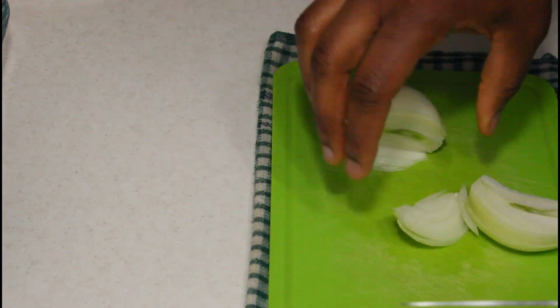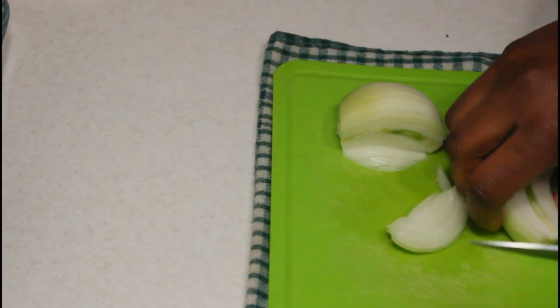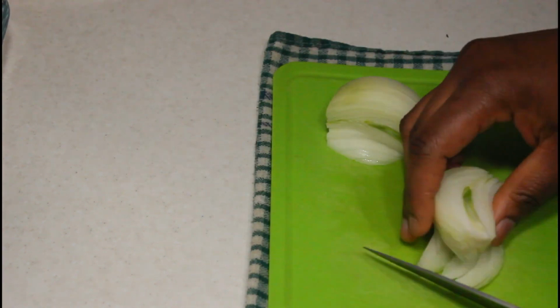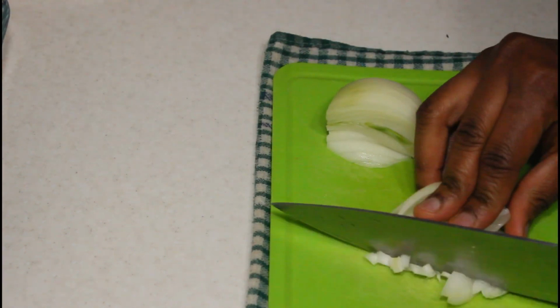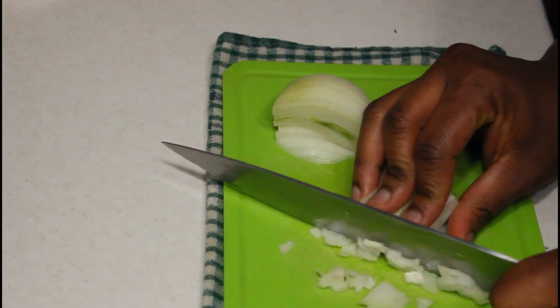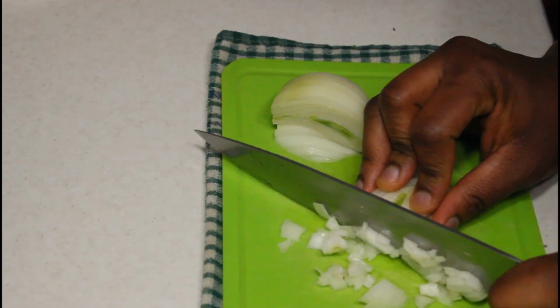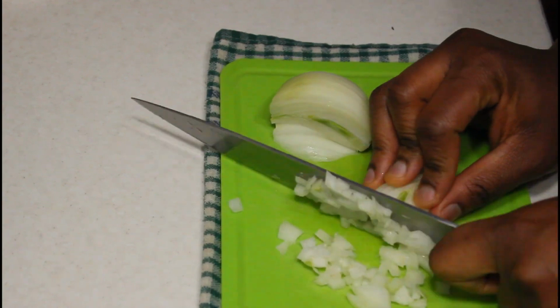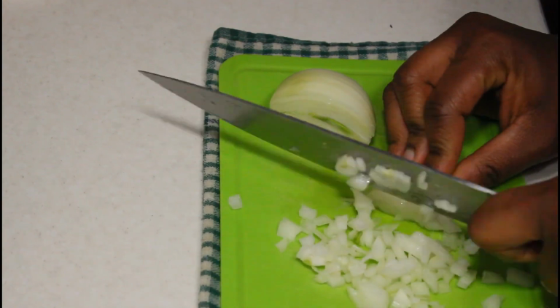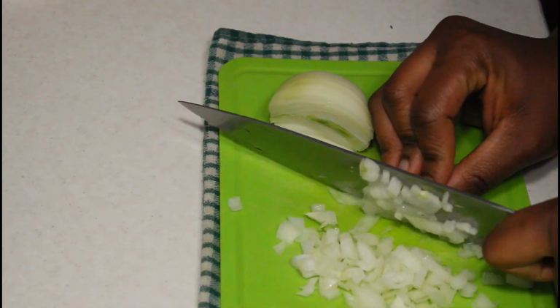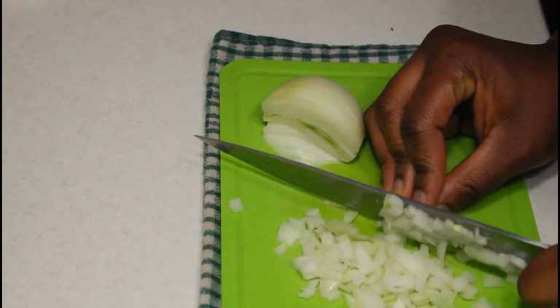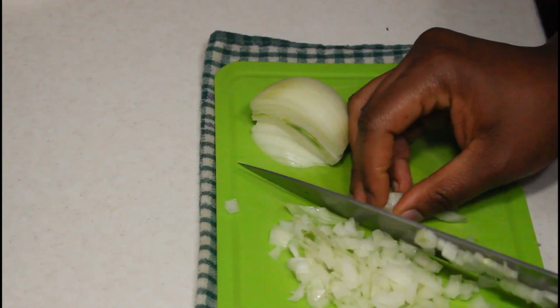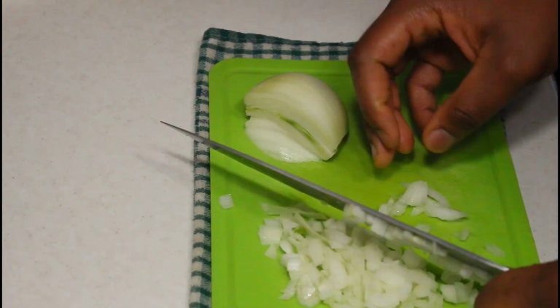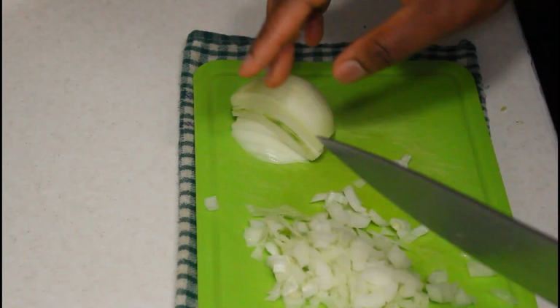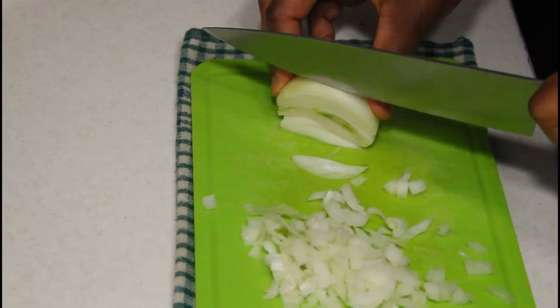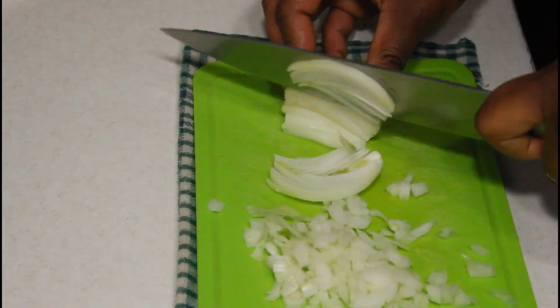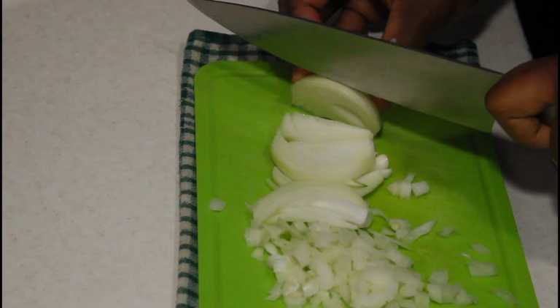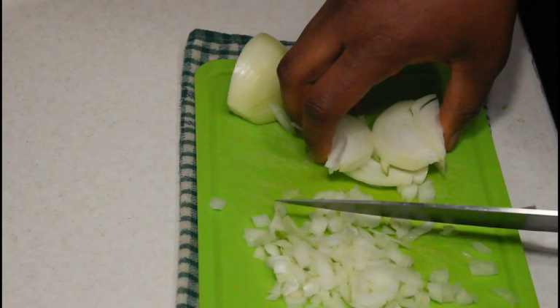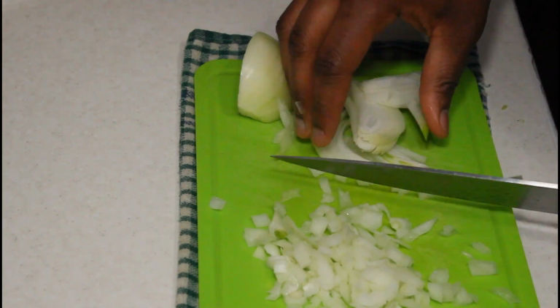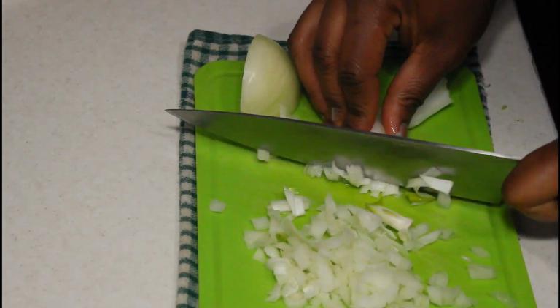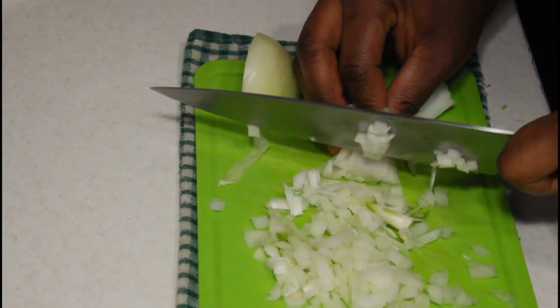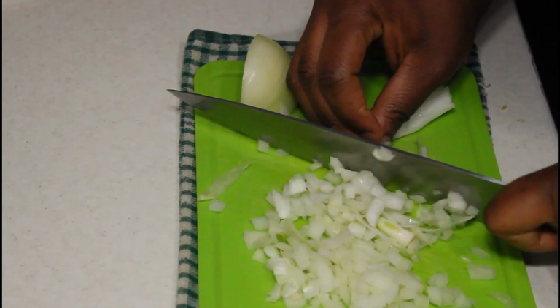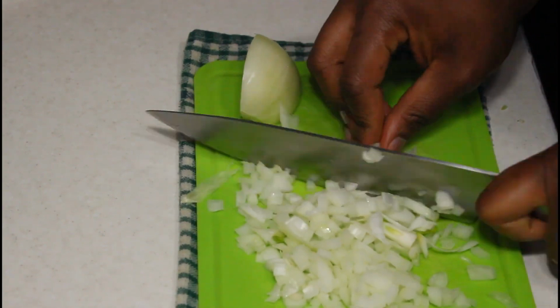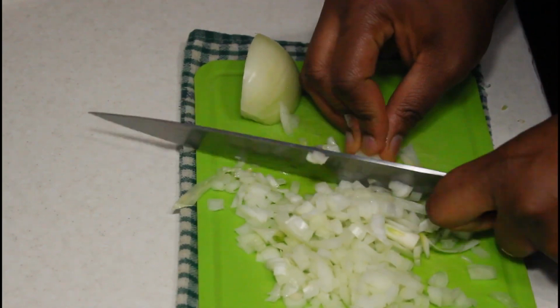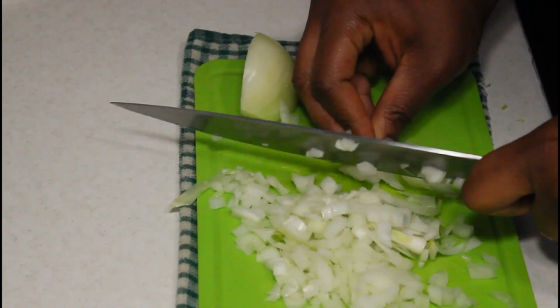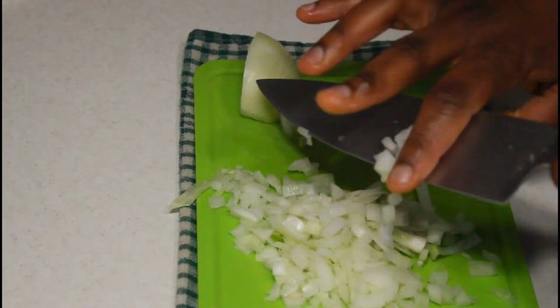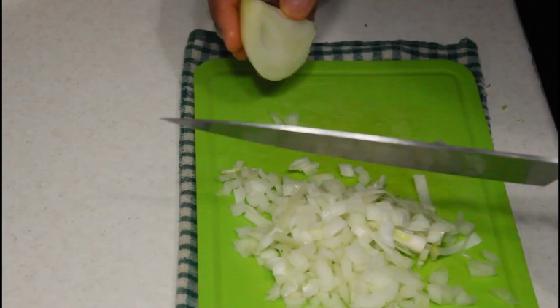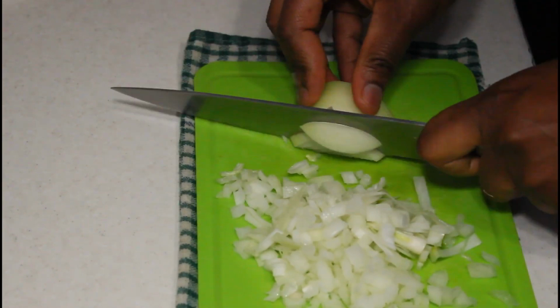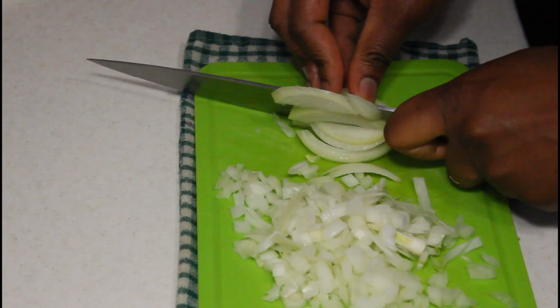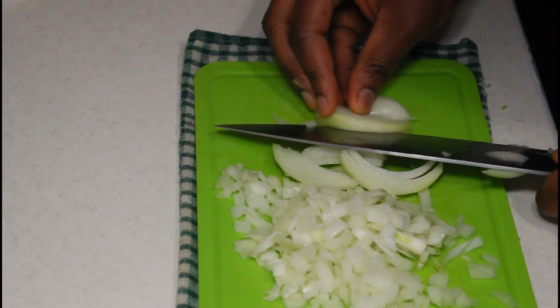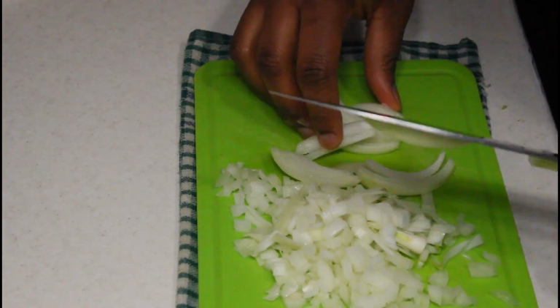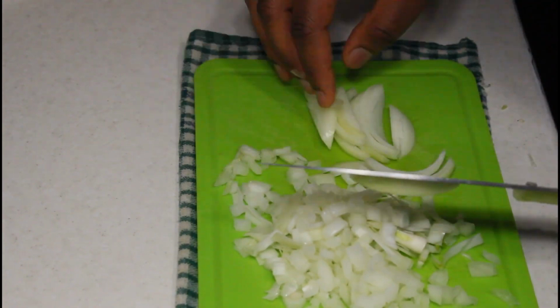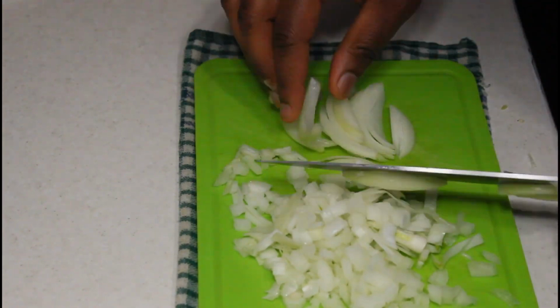I was trying to be professional with the cutting of the onions but as you can see, it was a fail — it happens, it's normal. I was just trying to be like a pro but it didn't work out. Anyway, I'm going to cut these onions into smaller pieces and then pour them on my meat to boil.